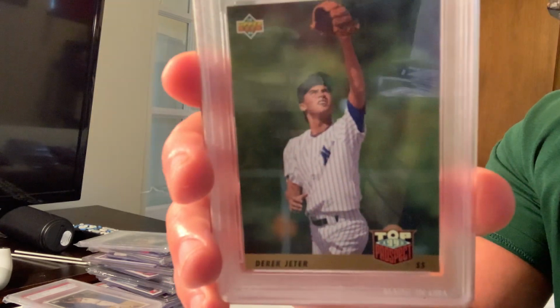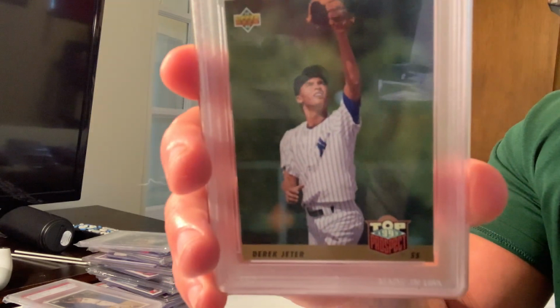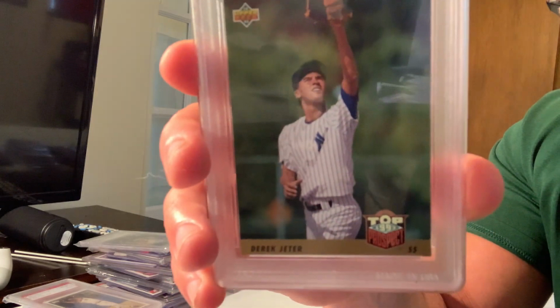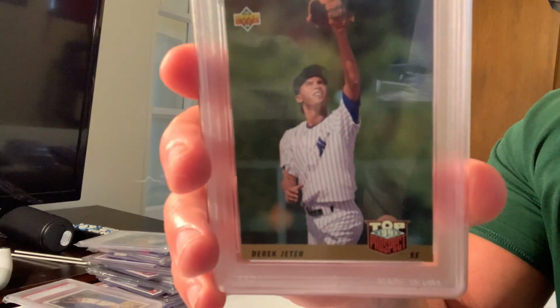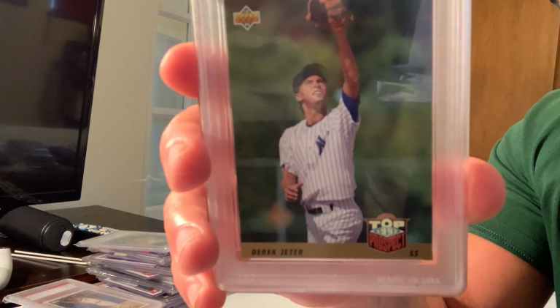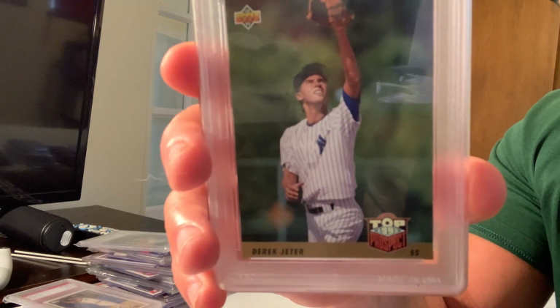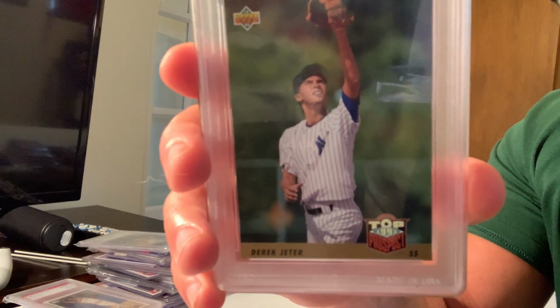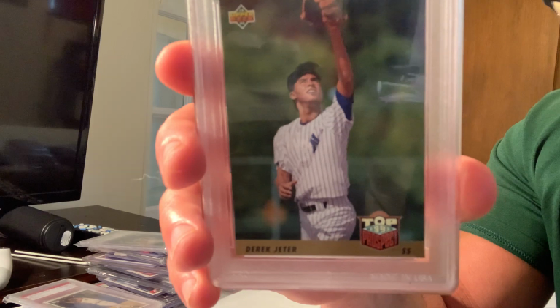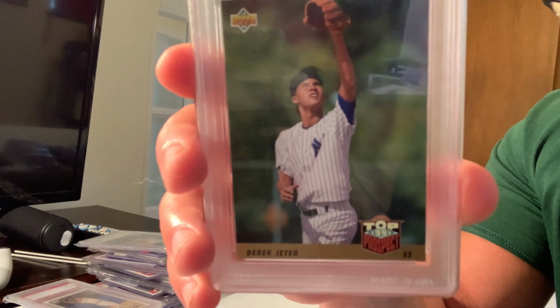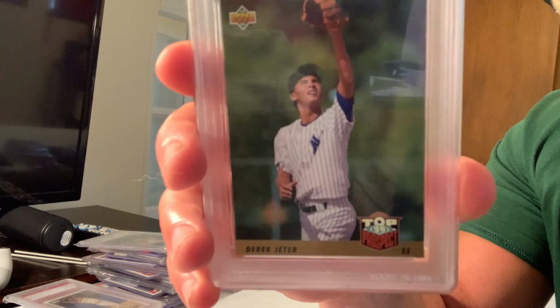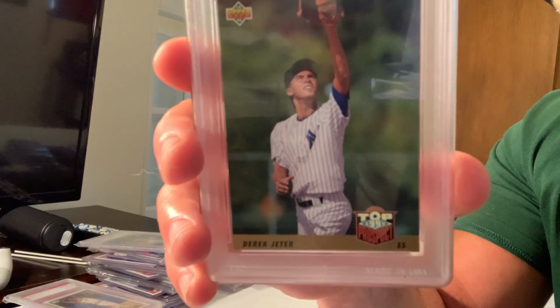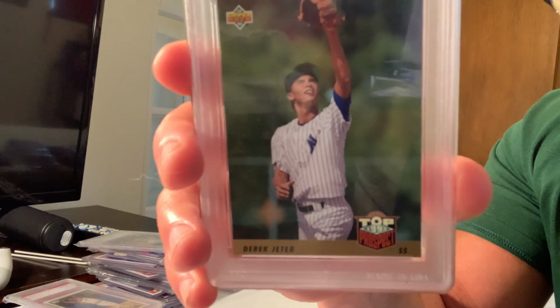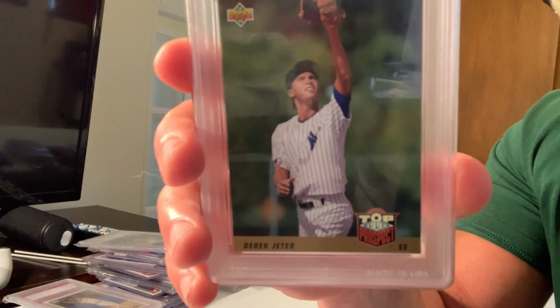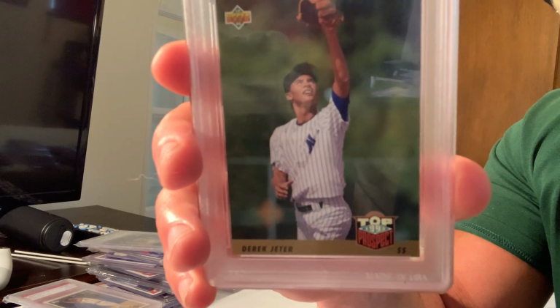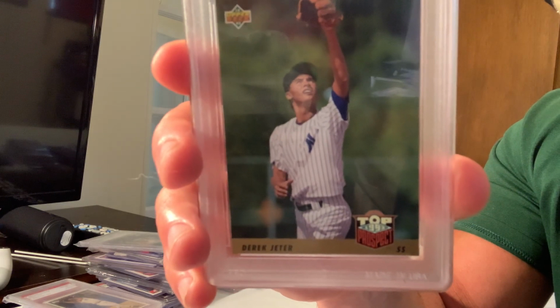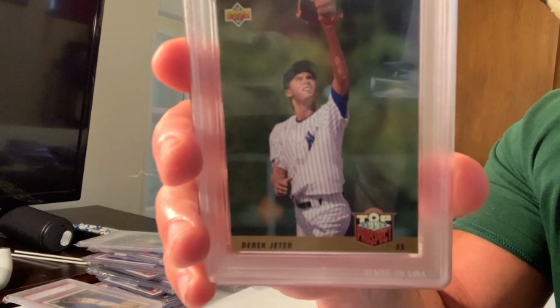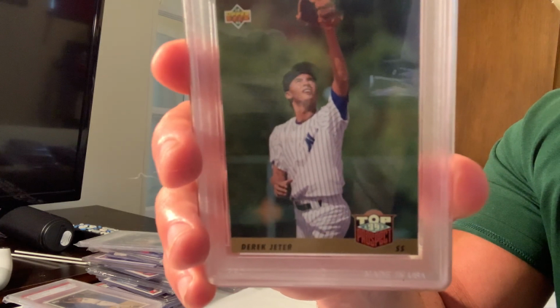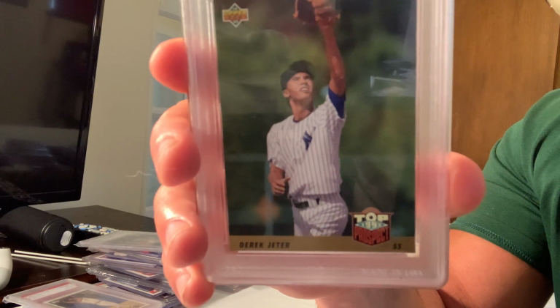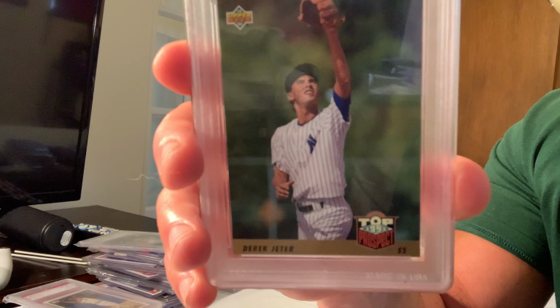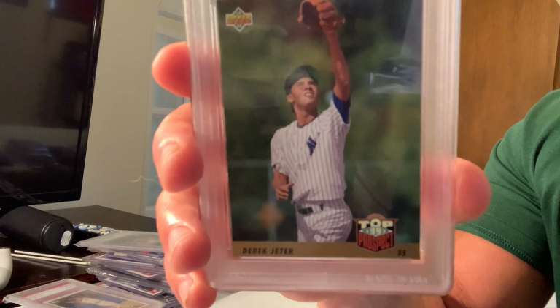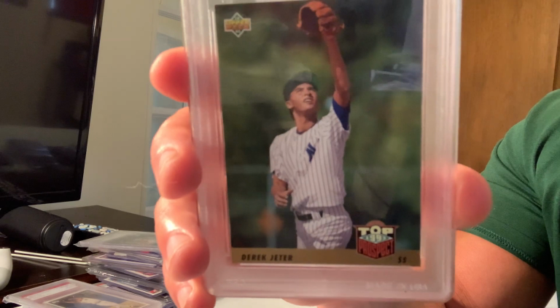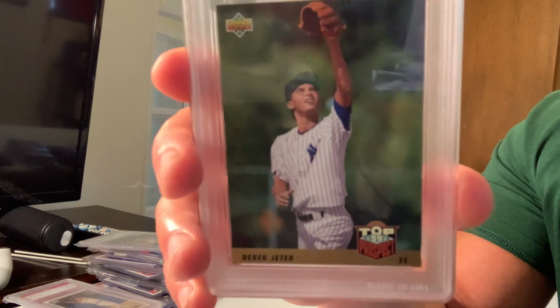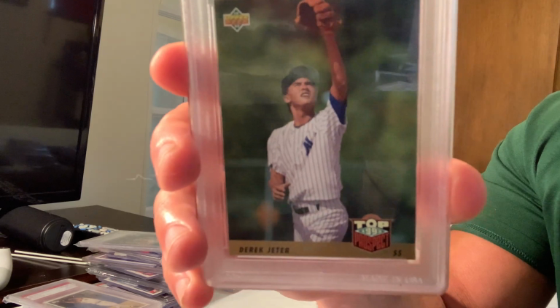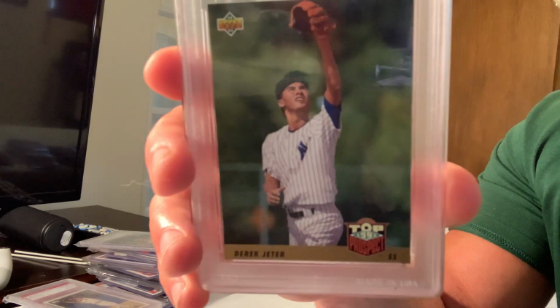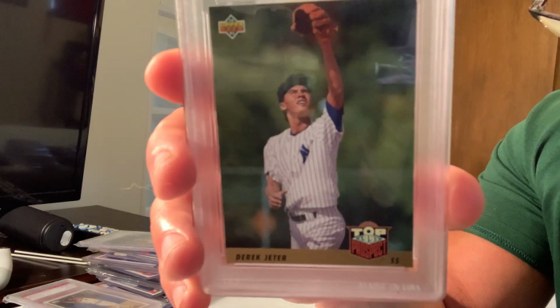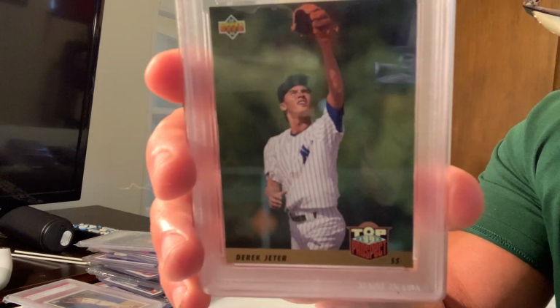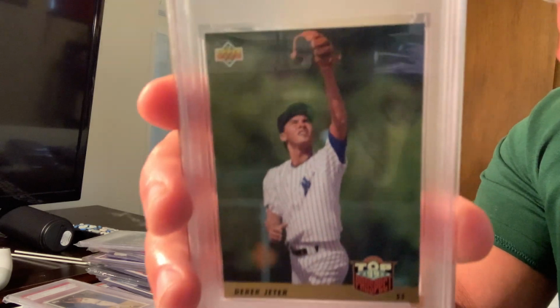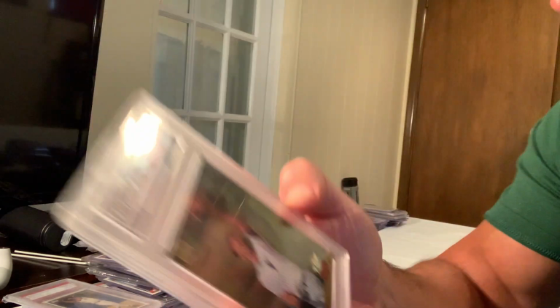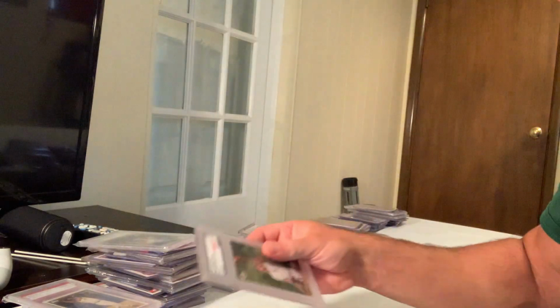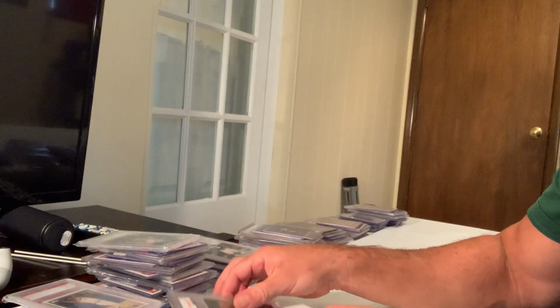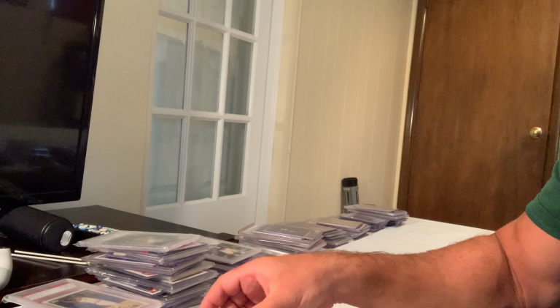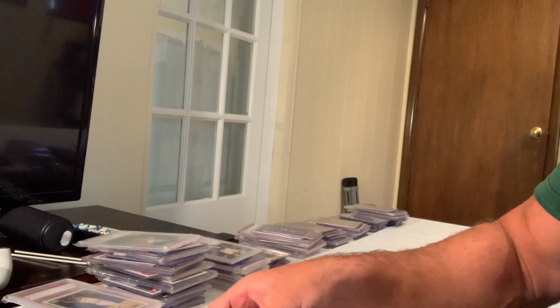Next up is the Upper Deck gold hologram Derek Jeter rookie card, 1996 Topps, number 47. That sold for $2,250 on eBay. That's the top 20.